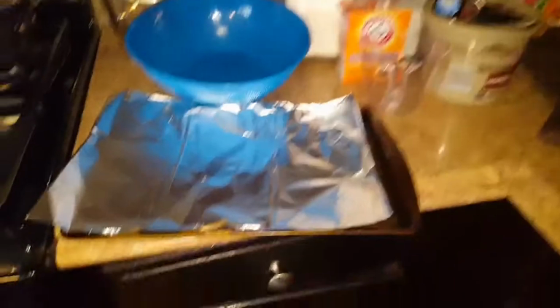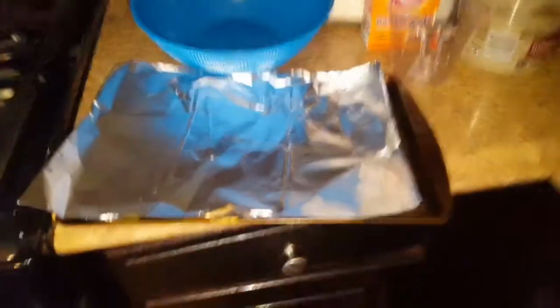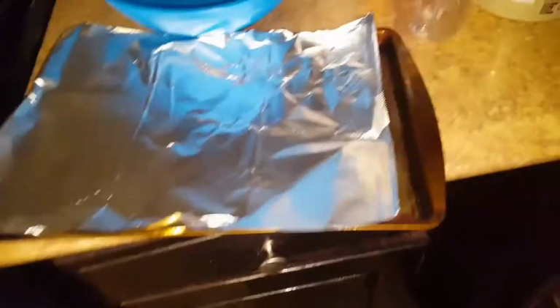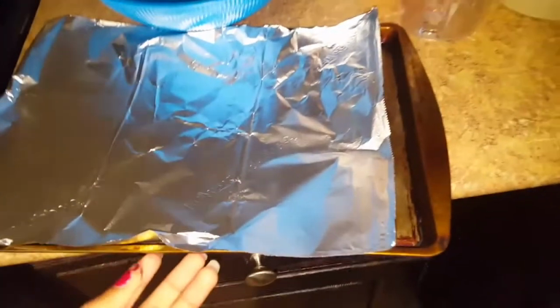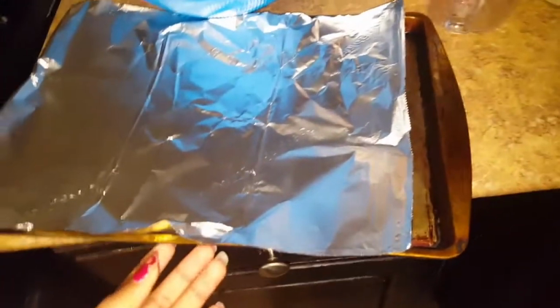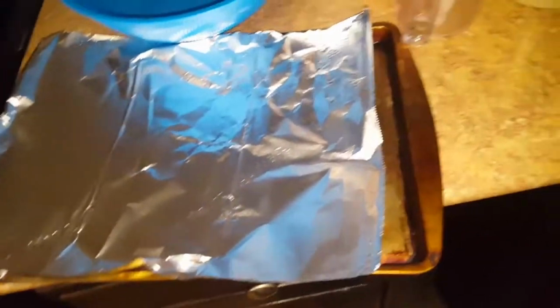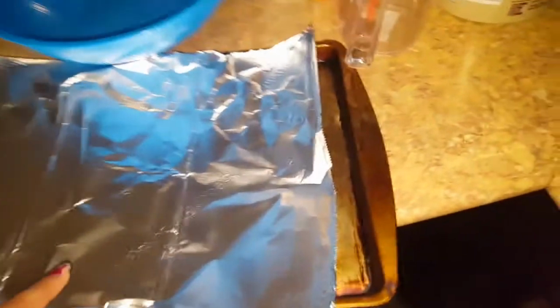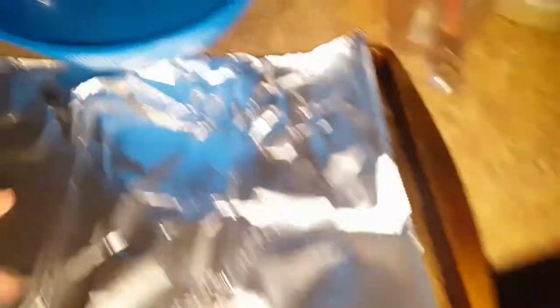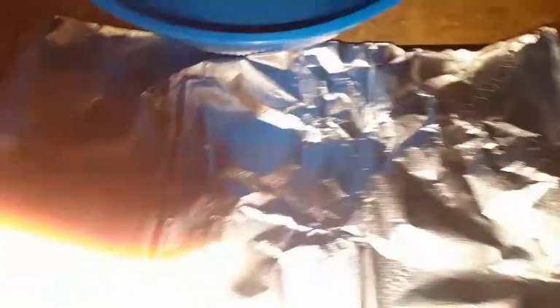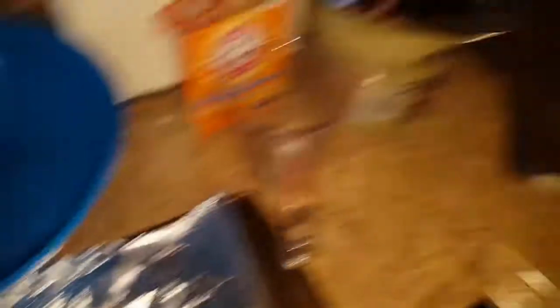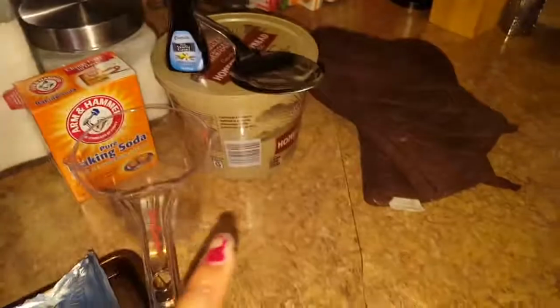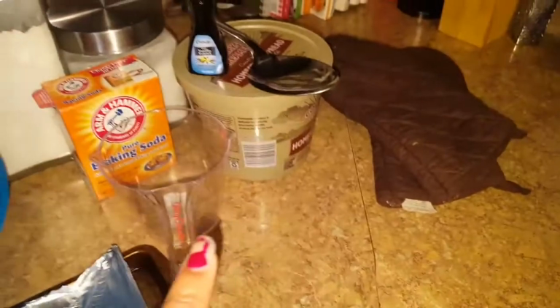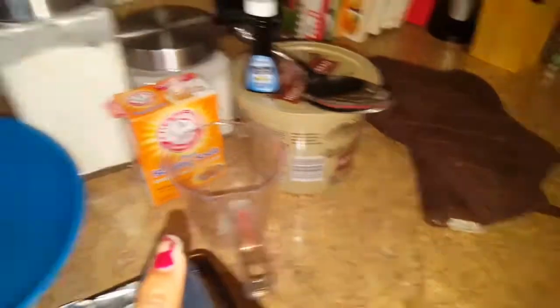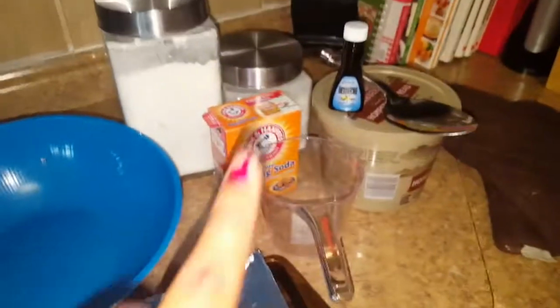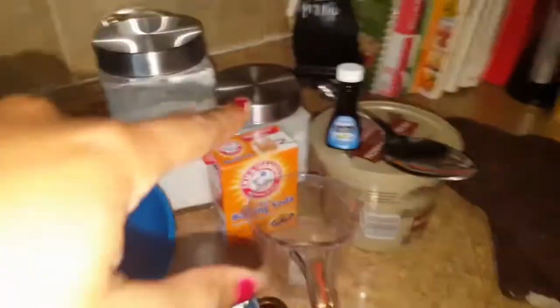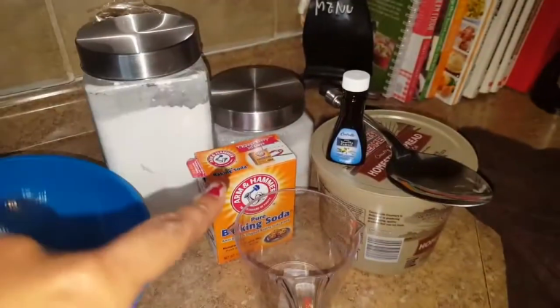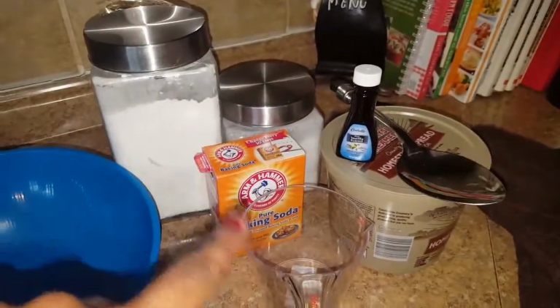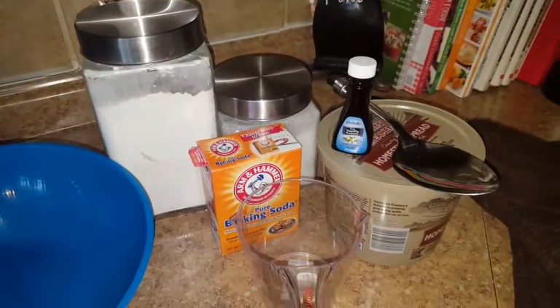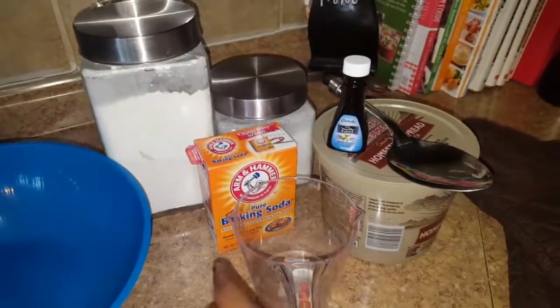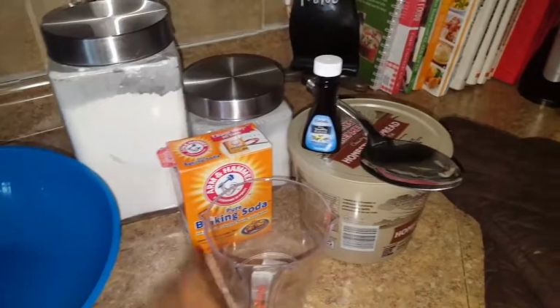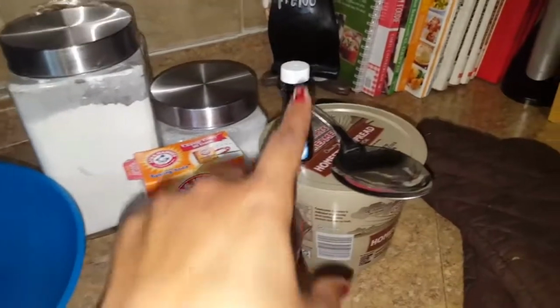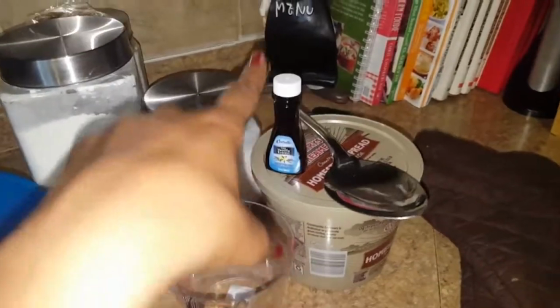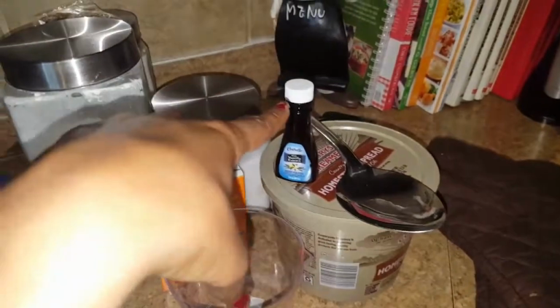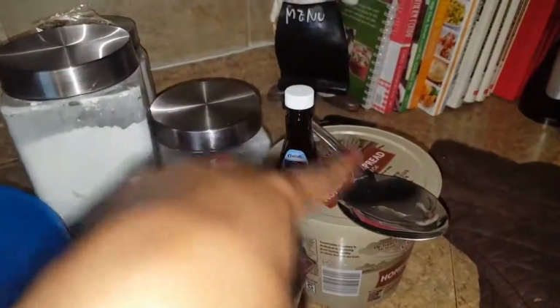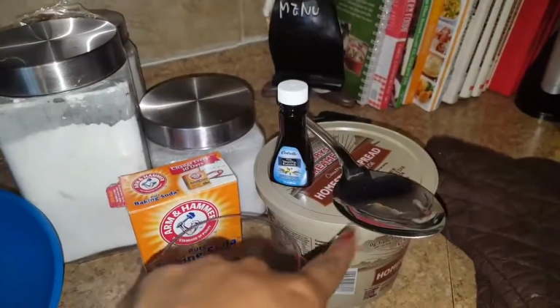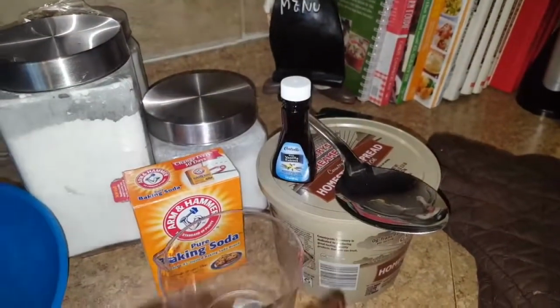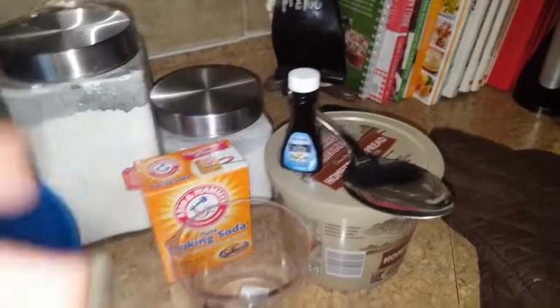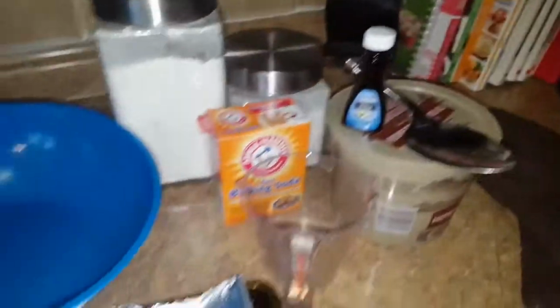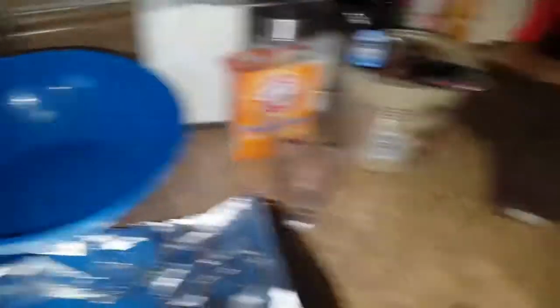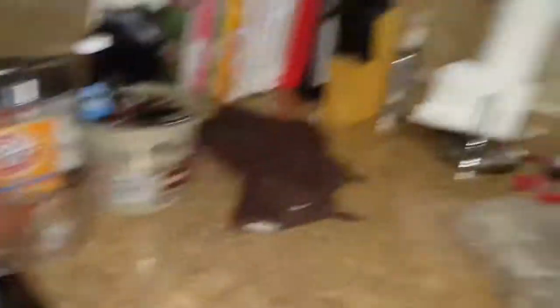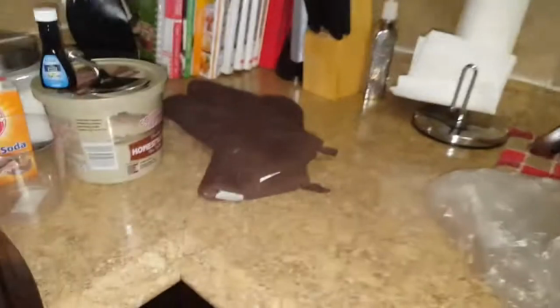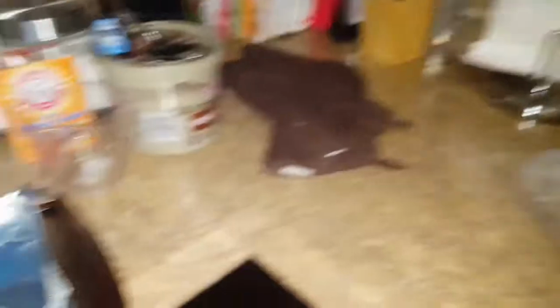So today you'll need a baking pan, a baking sheet, a bowl, flour, sugar, baking soda, a measuring cup, vanilla extract, a spoon, butter, and baking mittens.